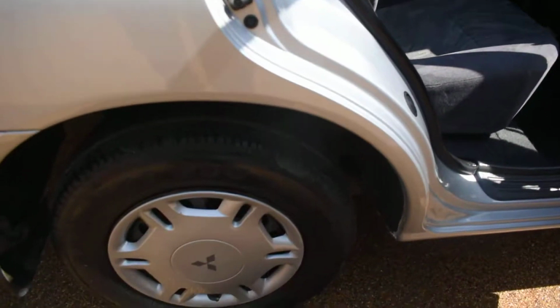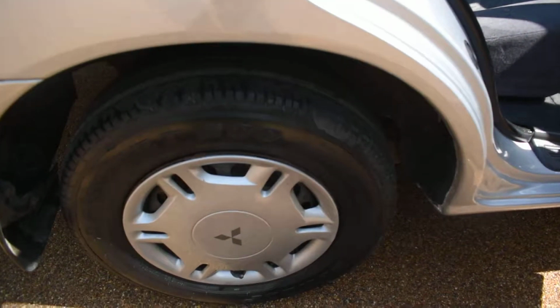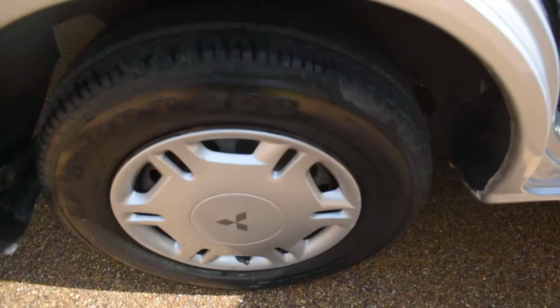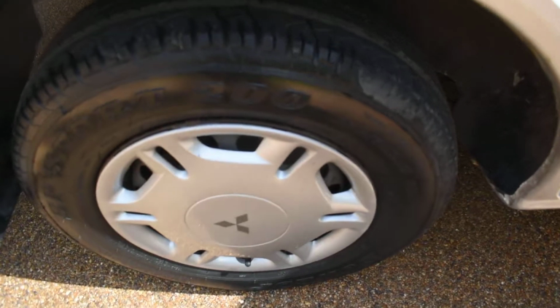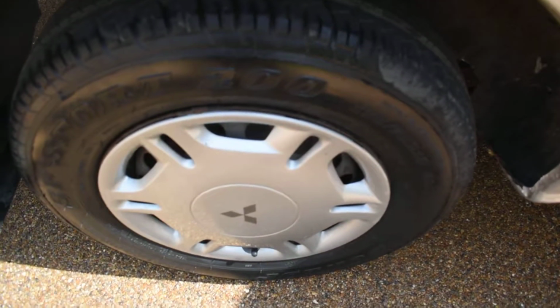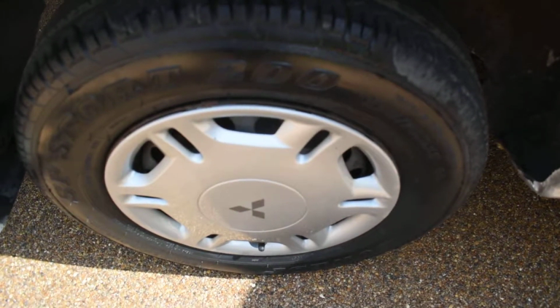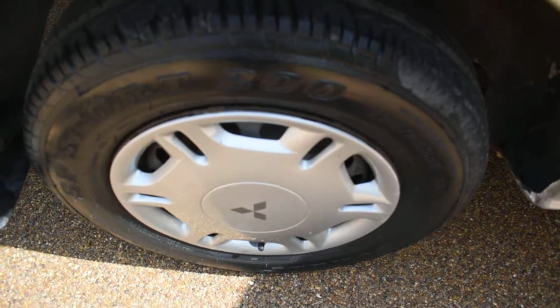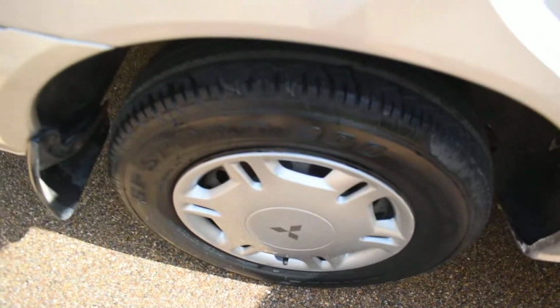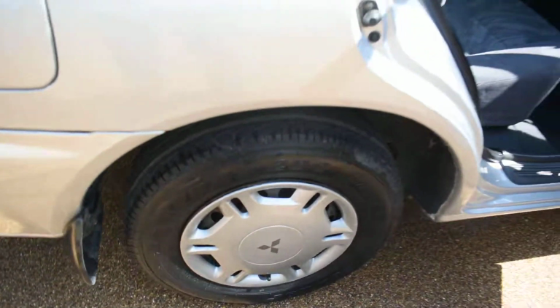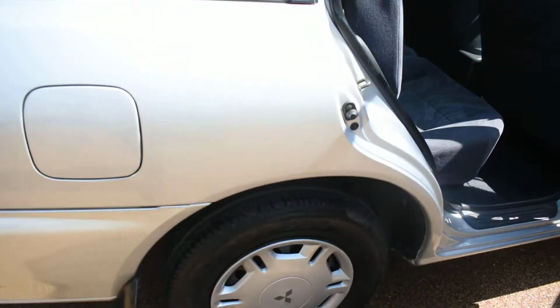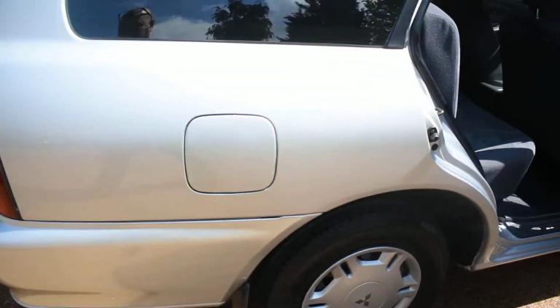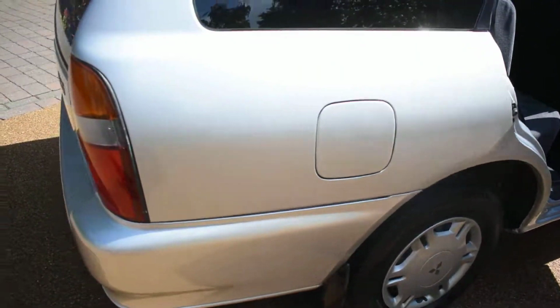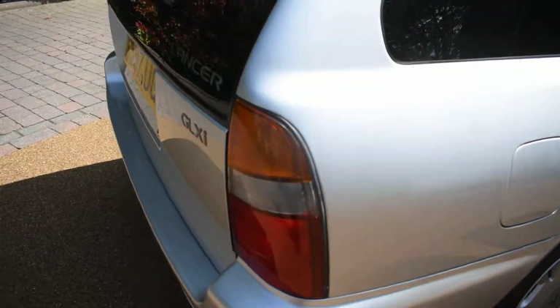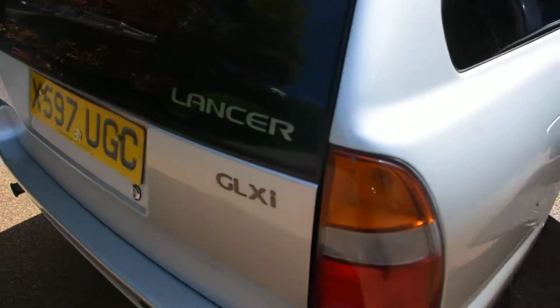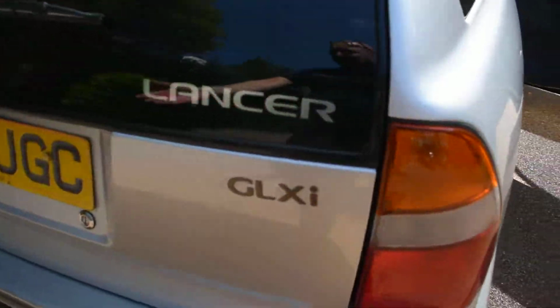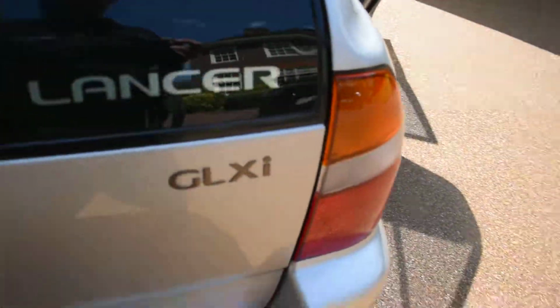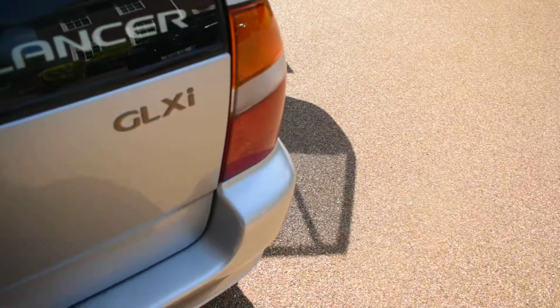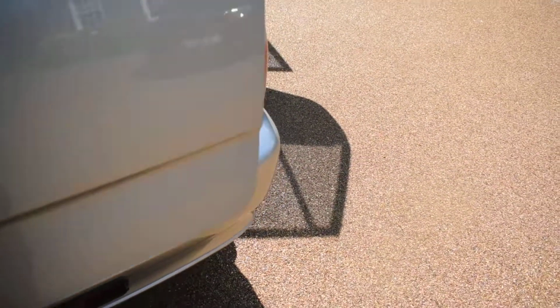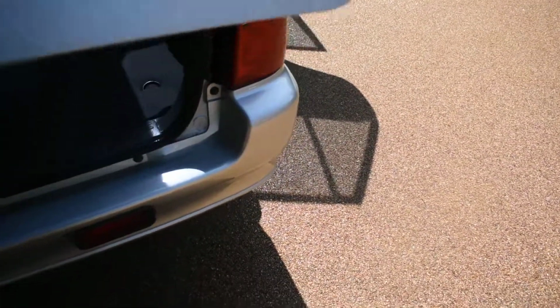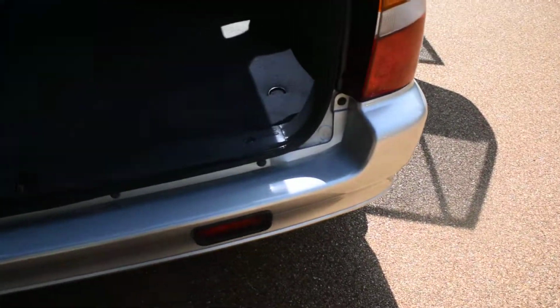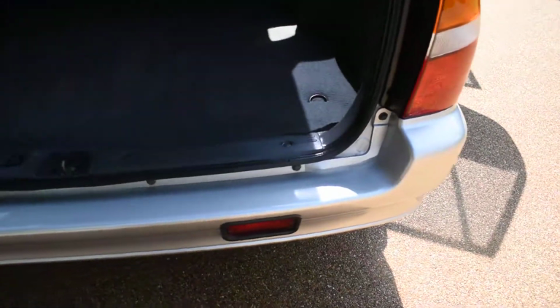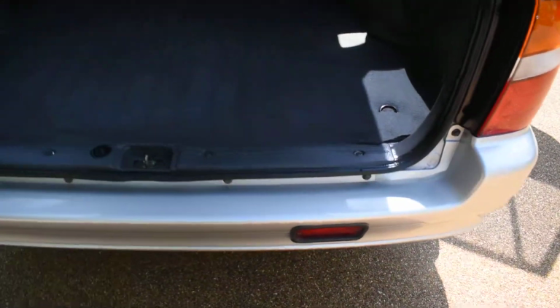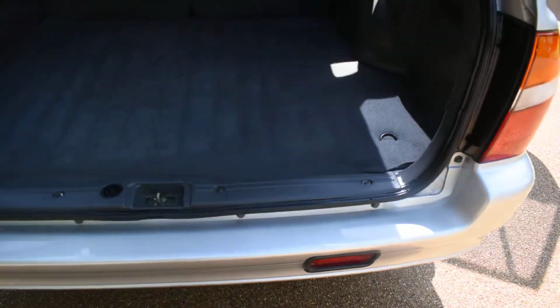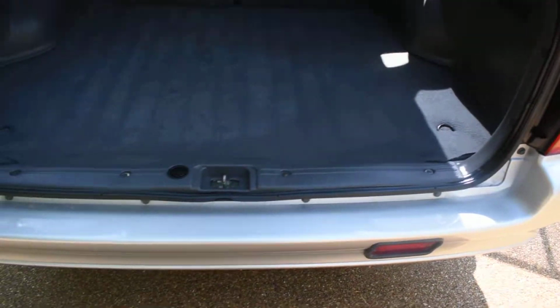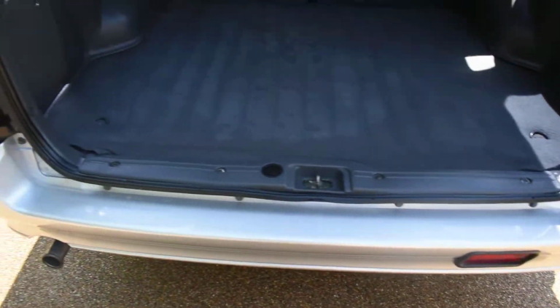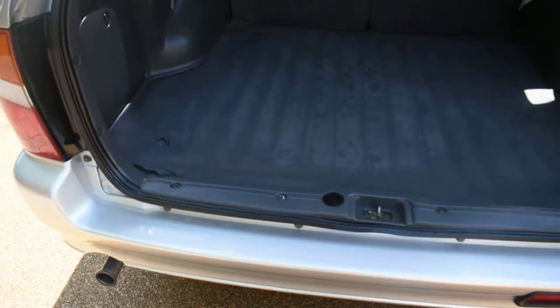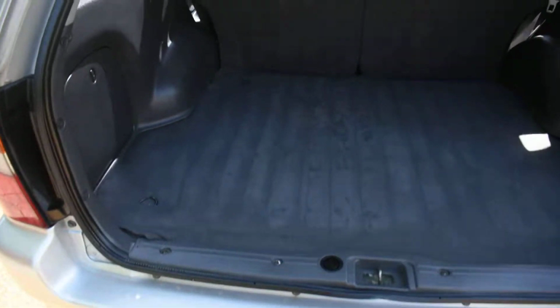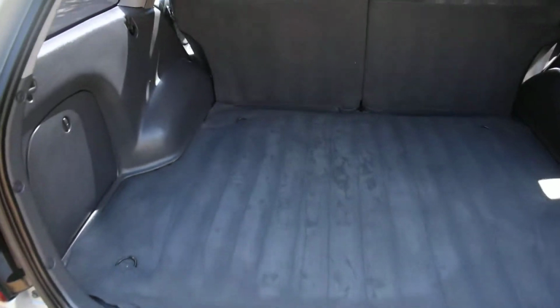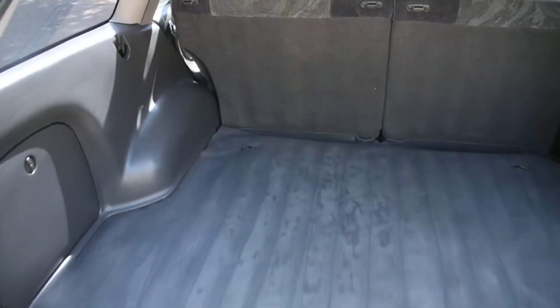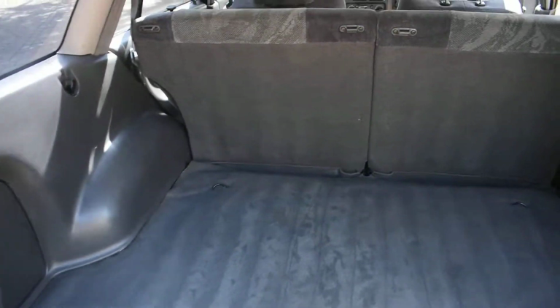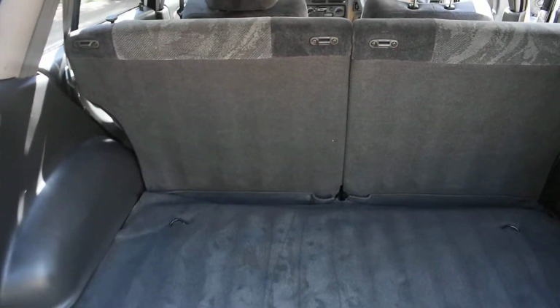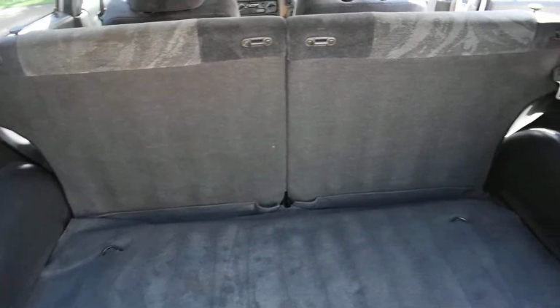Here we have the offside rear wheel, which is all lovely. There's no bad damage to the rear bumper at all — that's all nice. And equally inside the boot is all nice, and all the carpeted area is excellent.